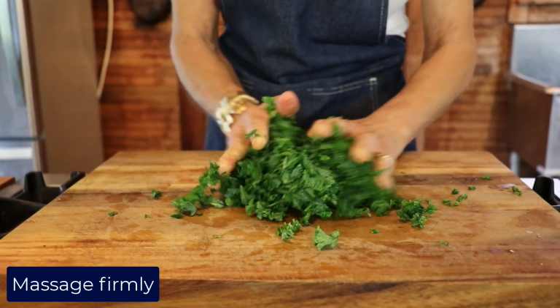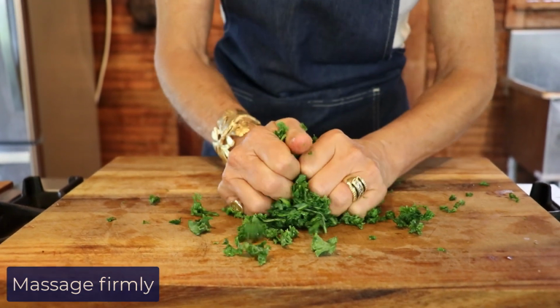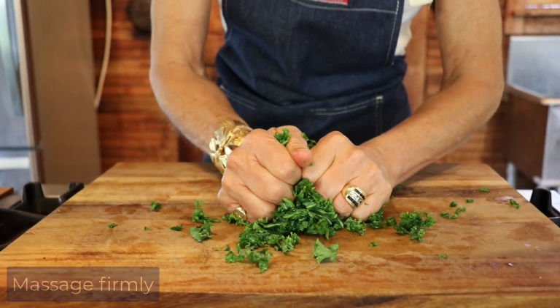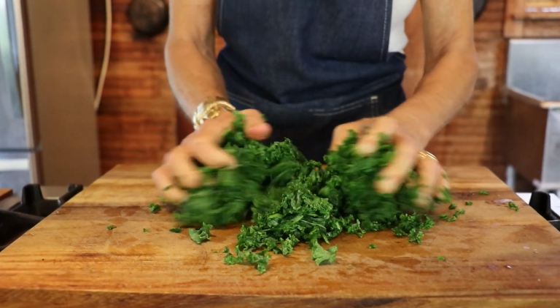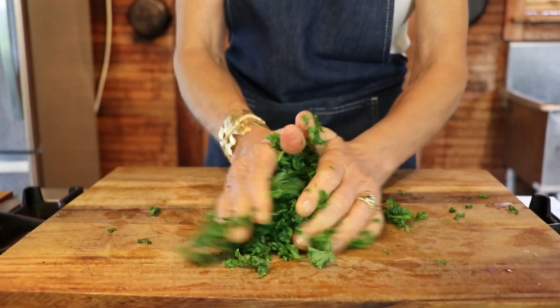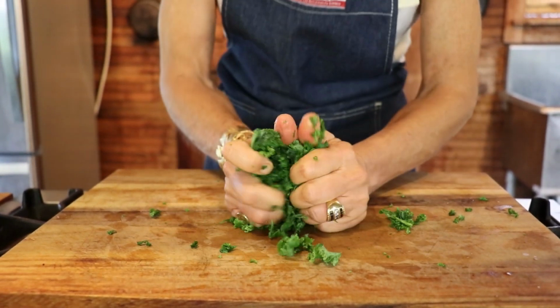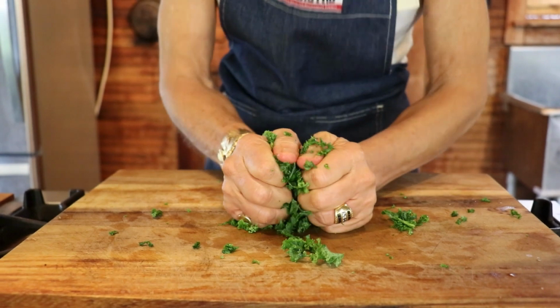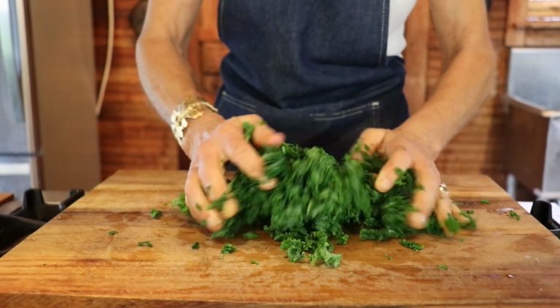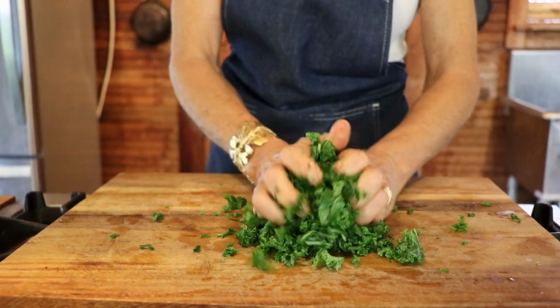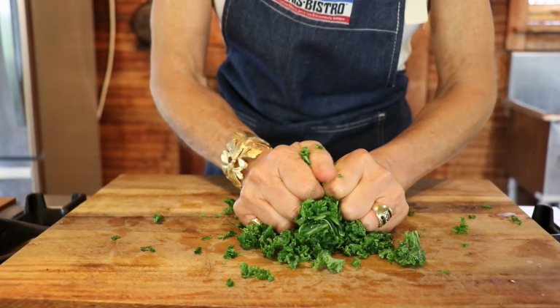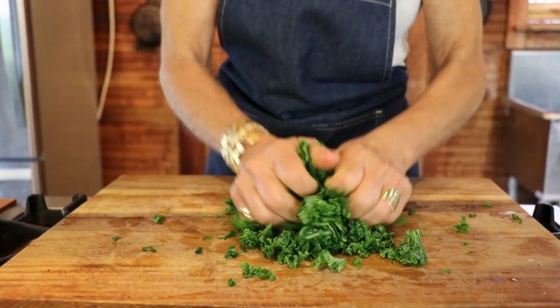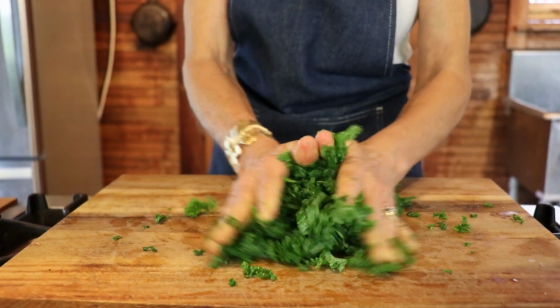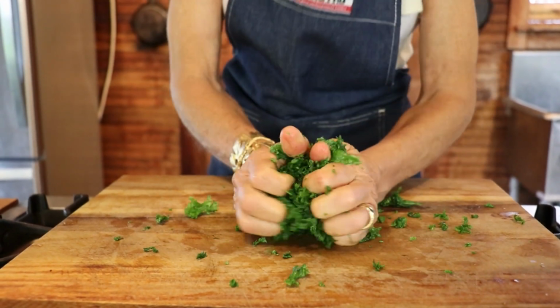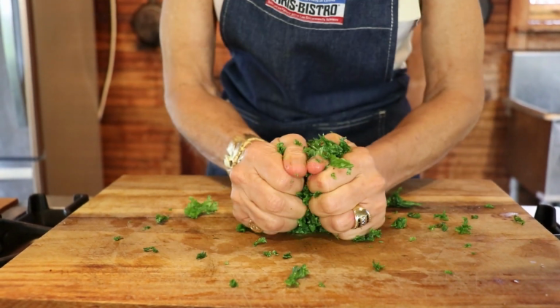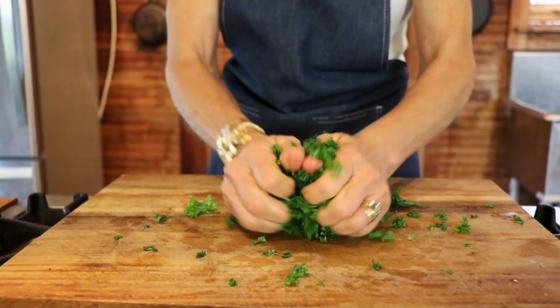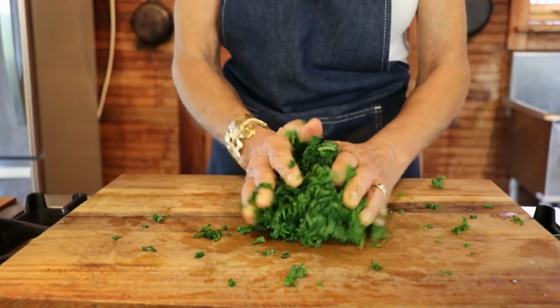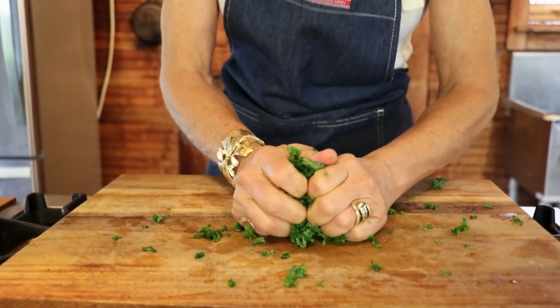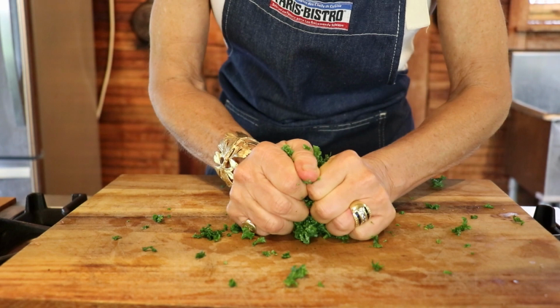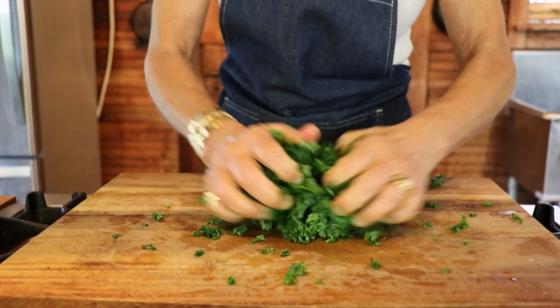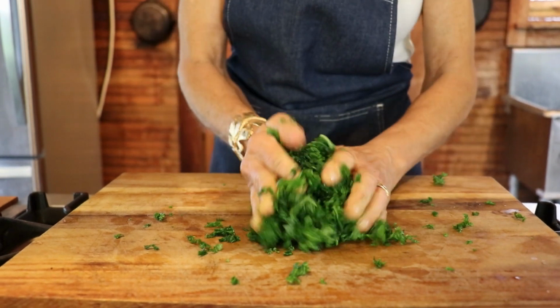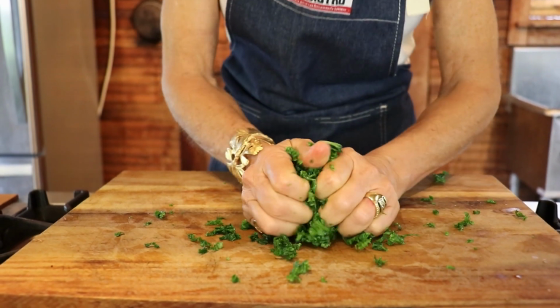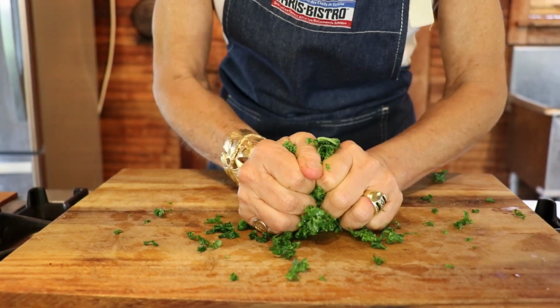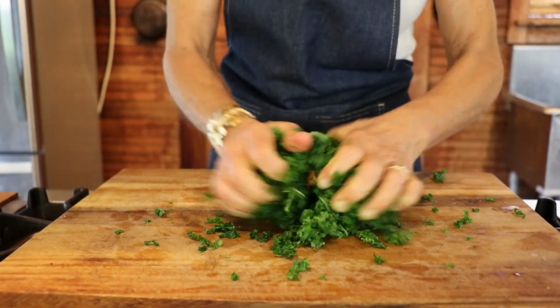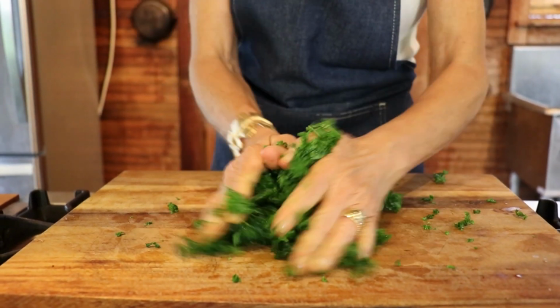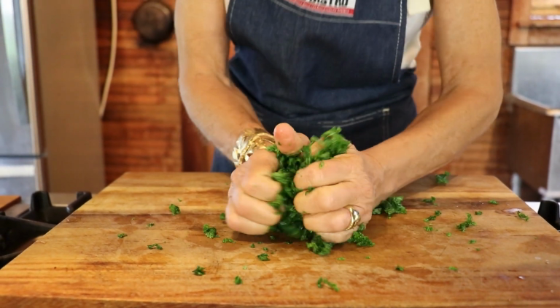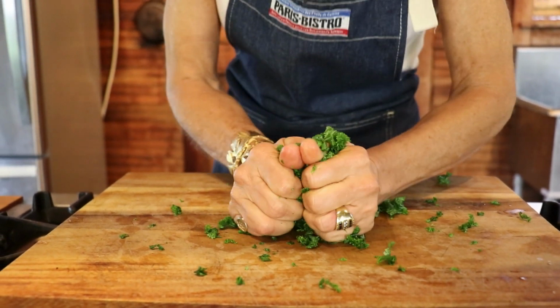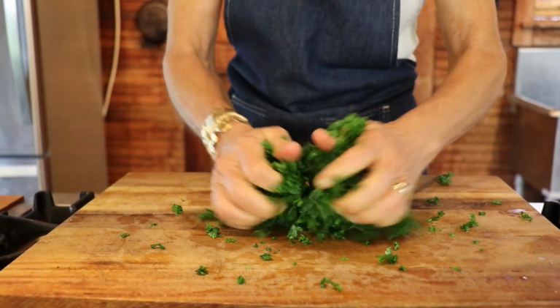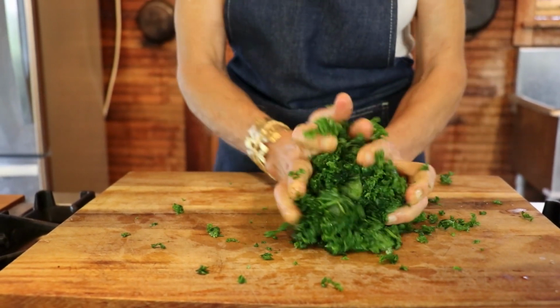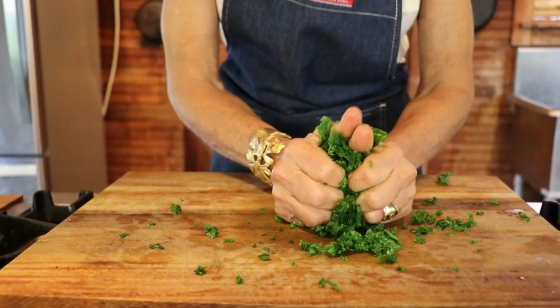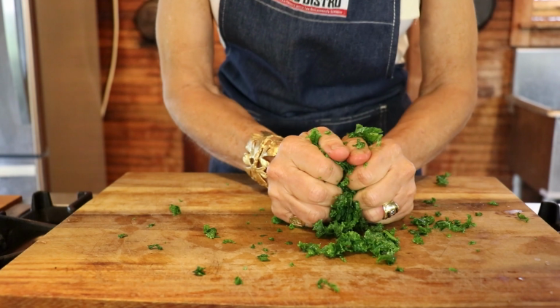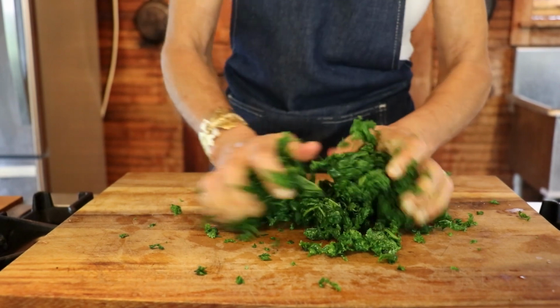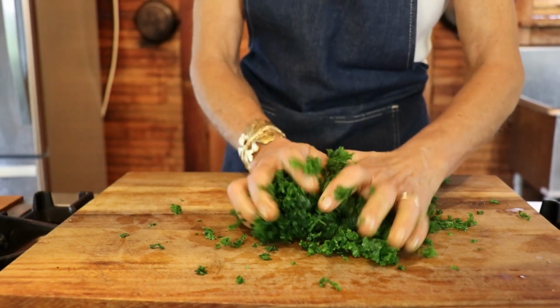What you're doing is breaking down that cellulose, that fibrous cell walls. It's going to make the kale ultimately a lot — almost even buttery and soft and tender — instead of kind of rough and prickly in the mouth.